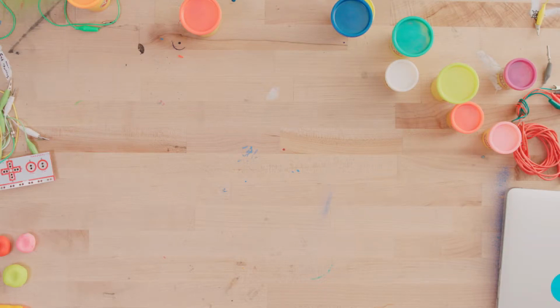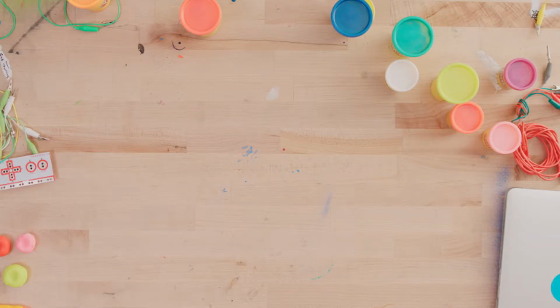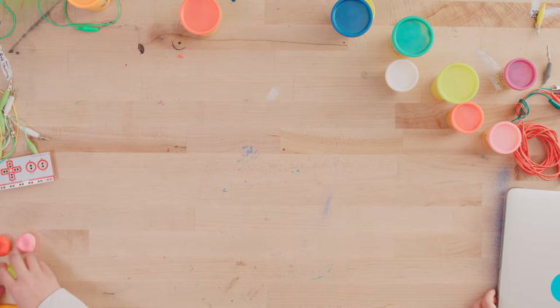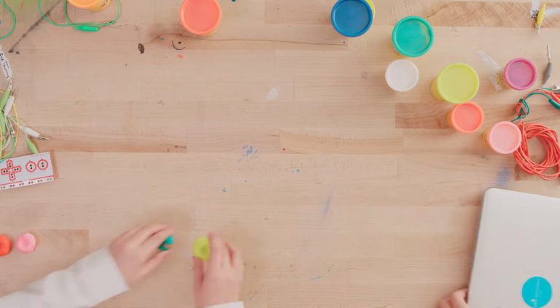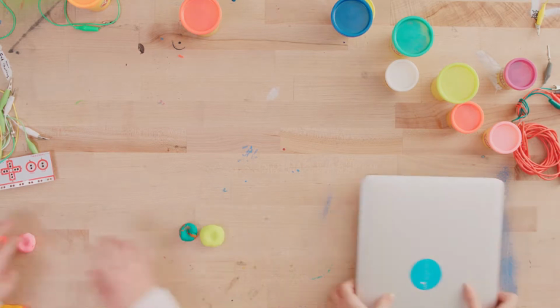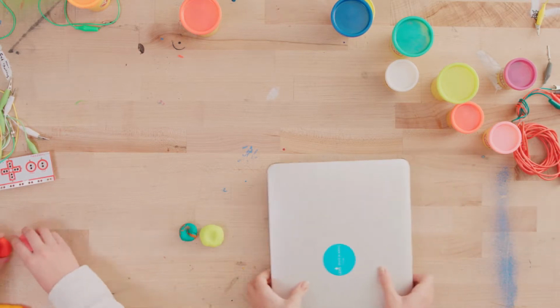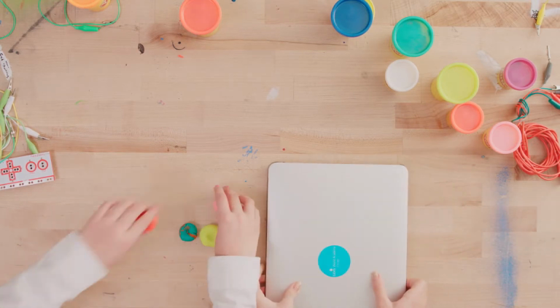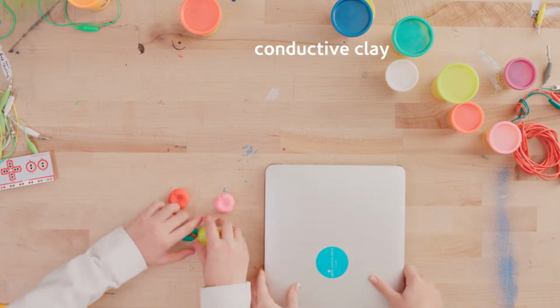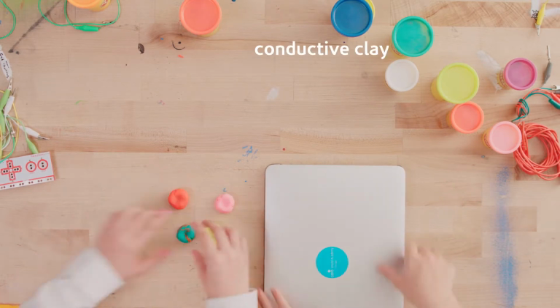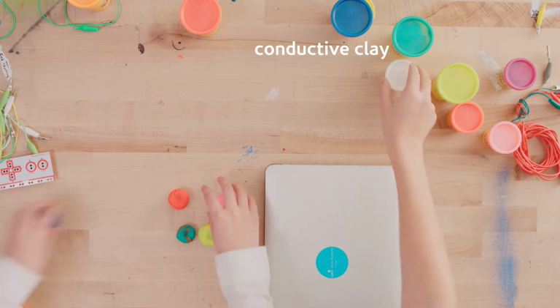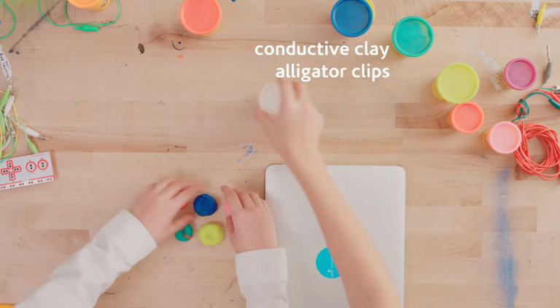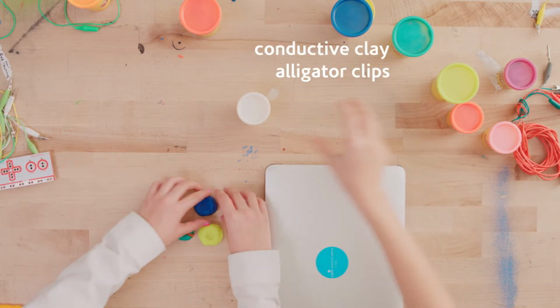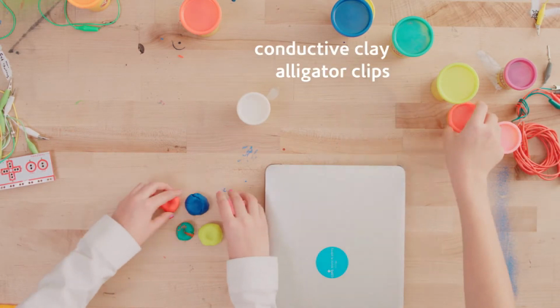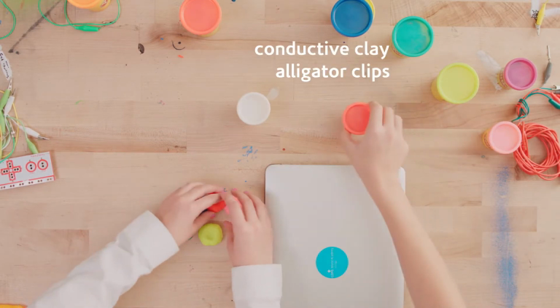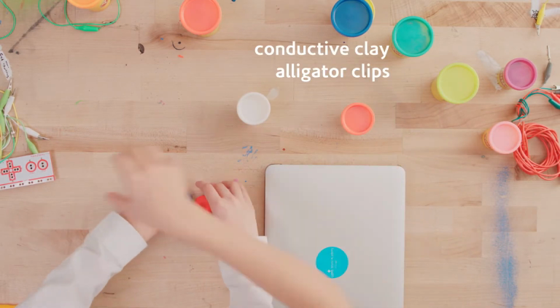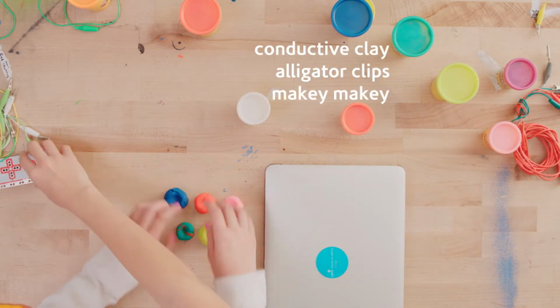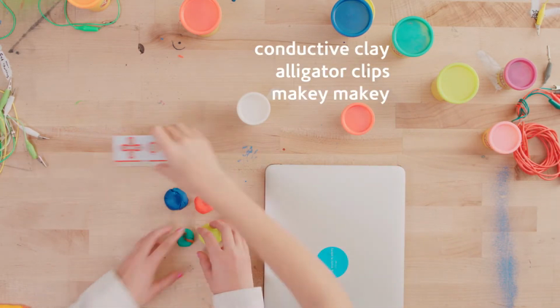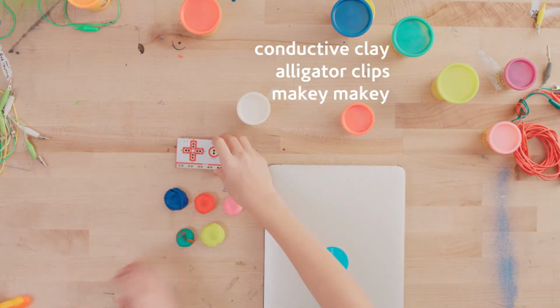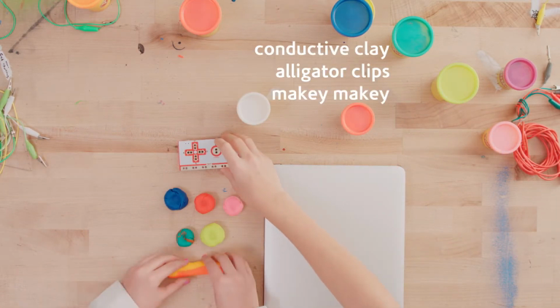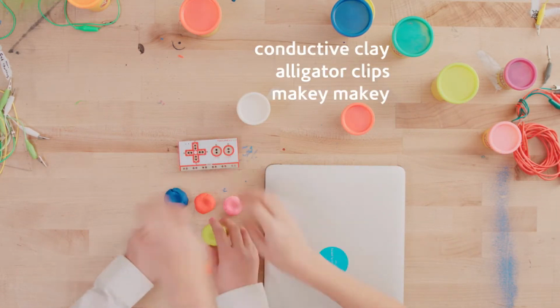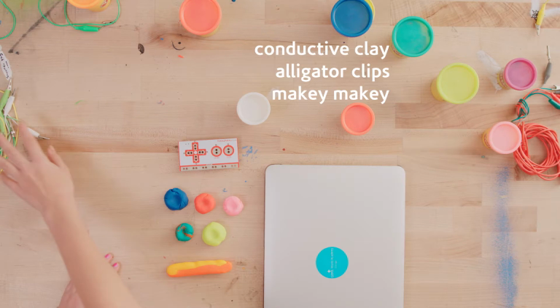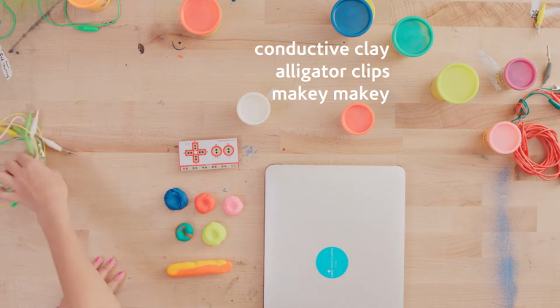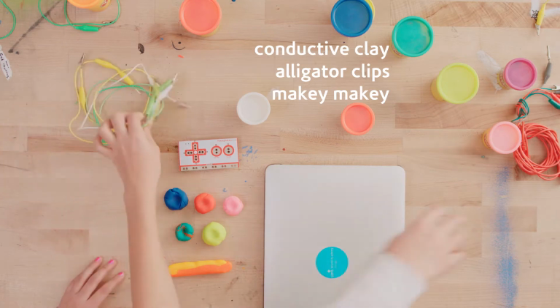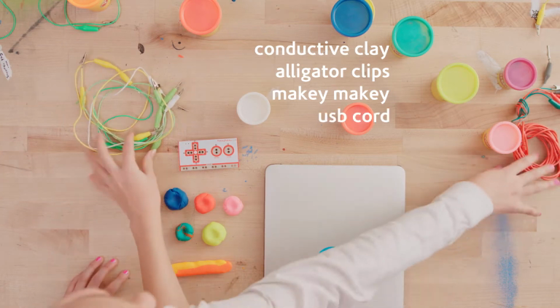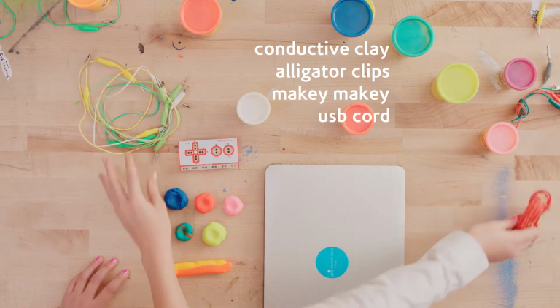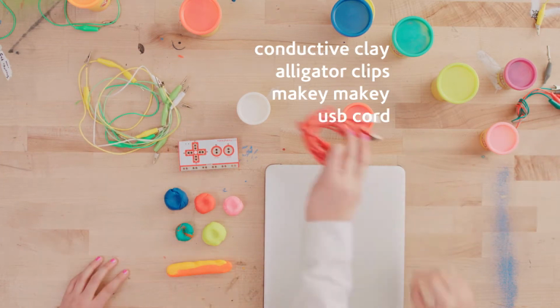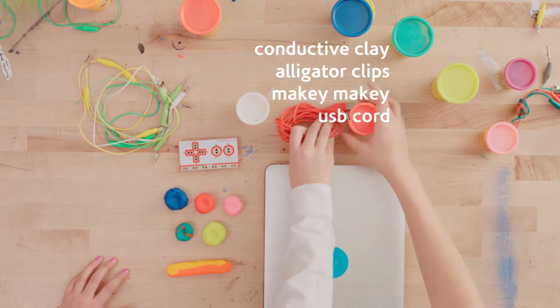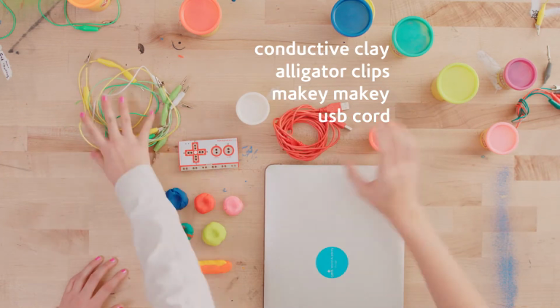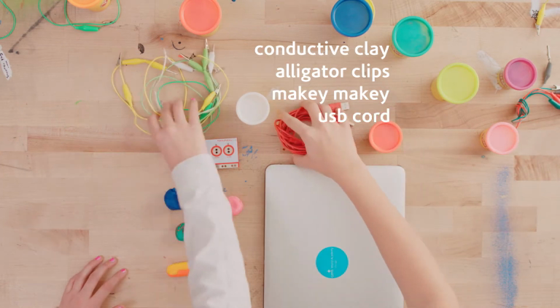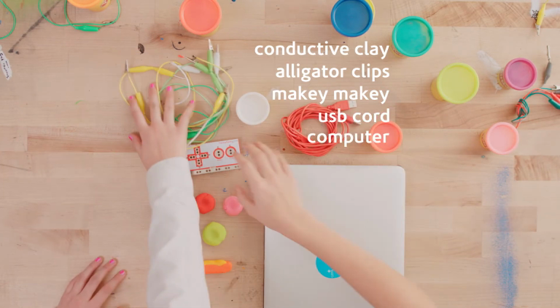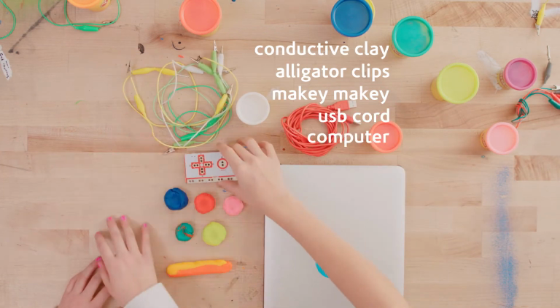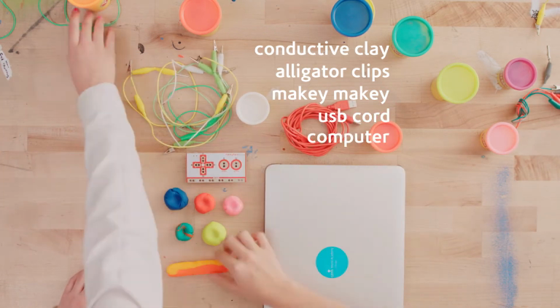You're going to need conductive clay, alligator clips, the Makey Makey kit, a USB plug, and a computer.